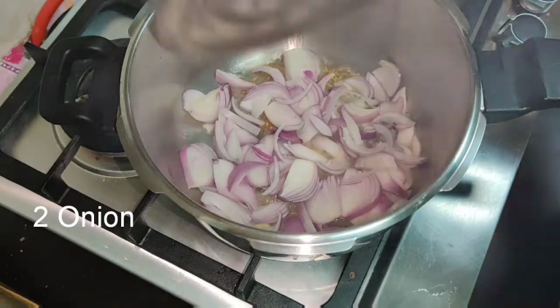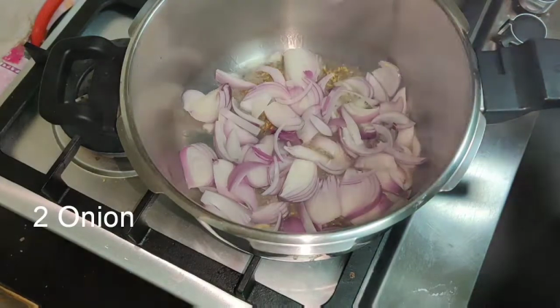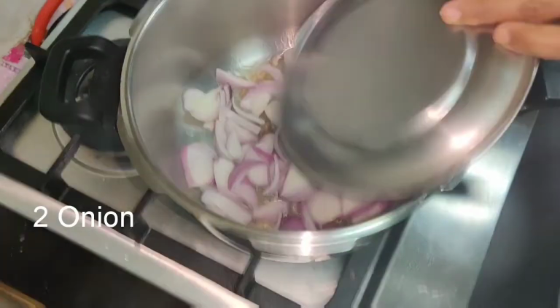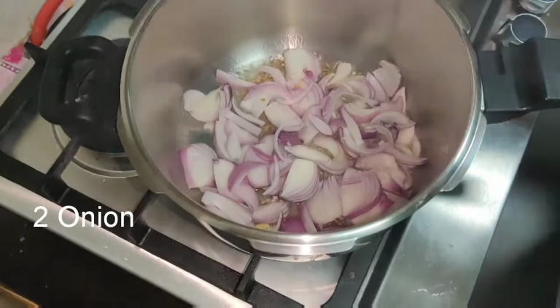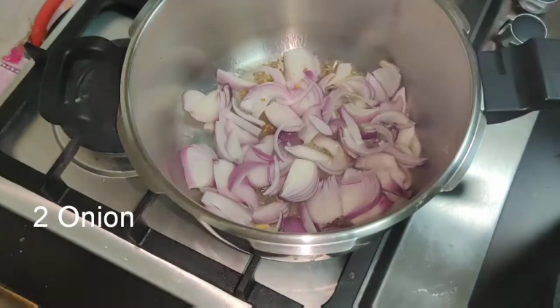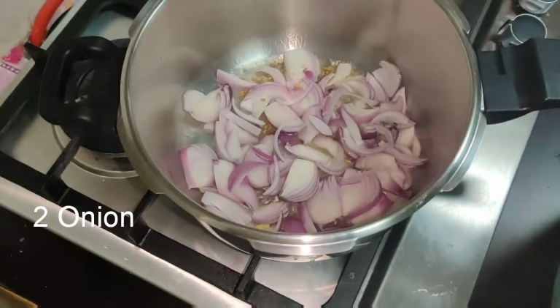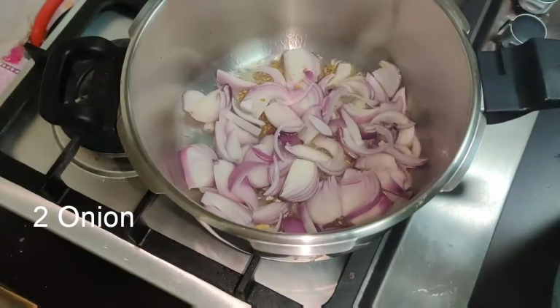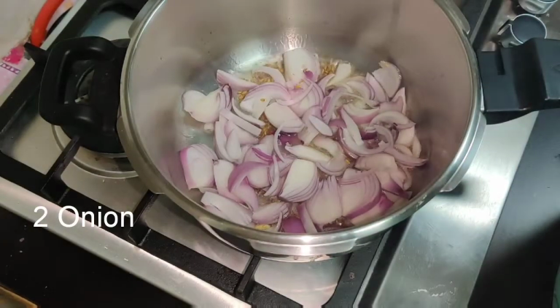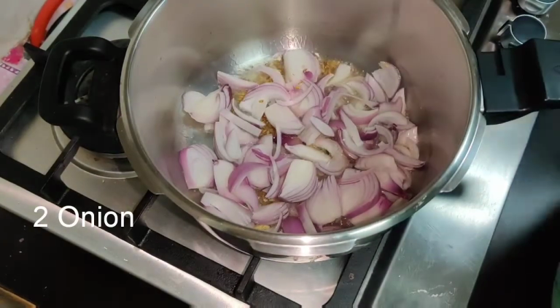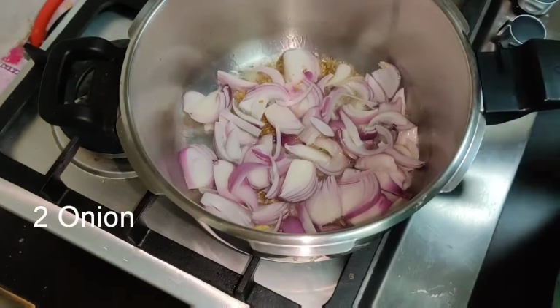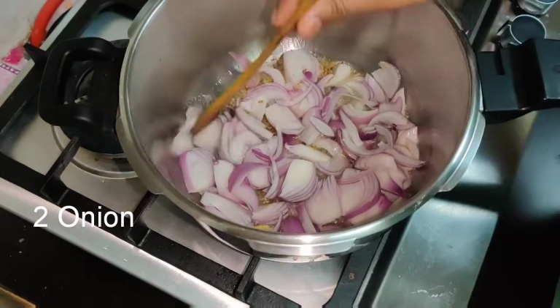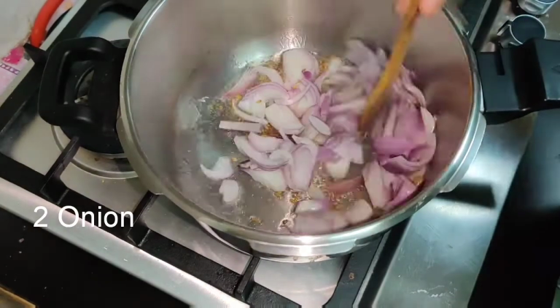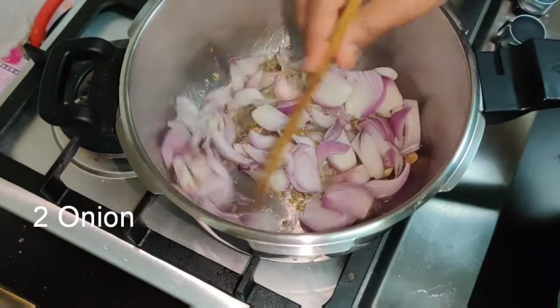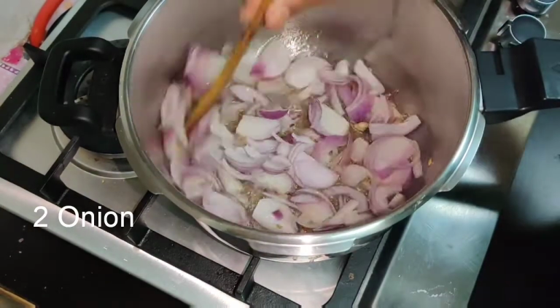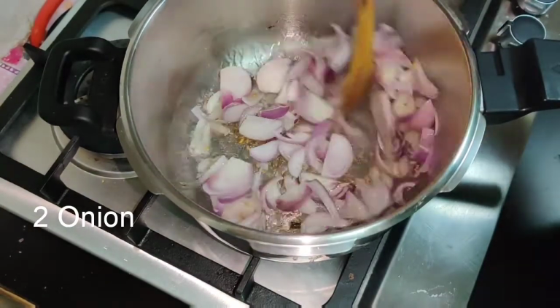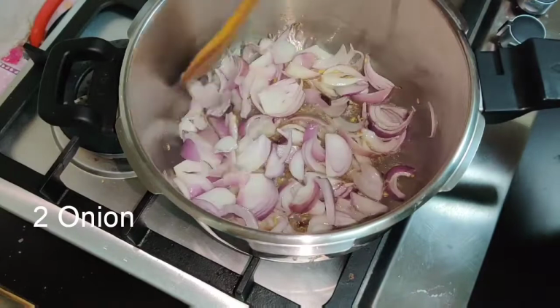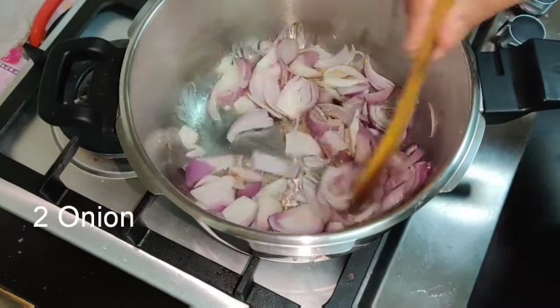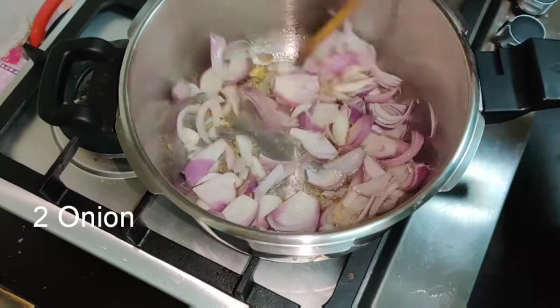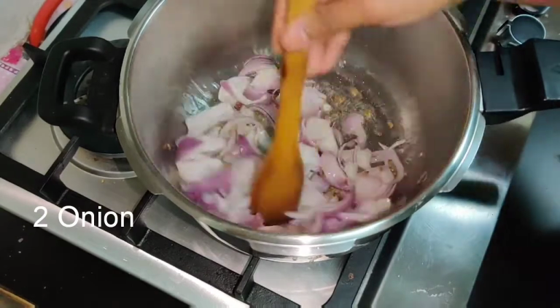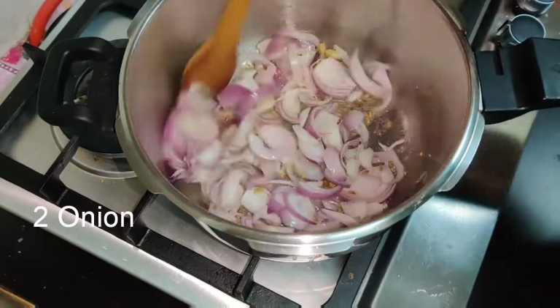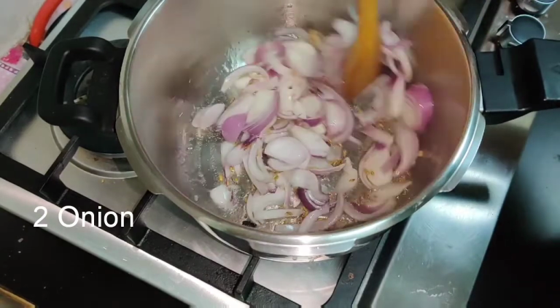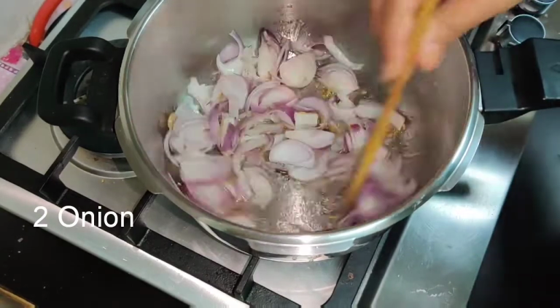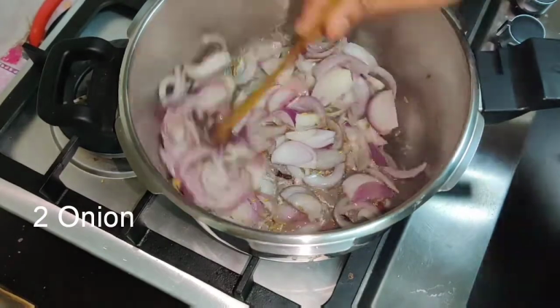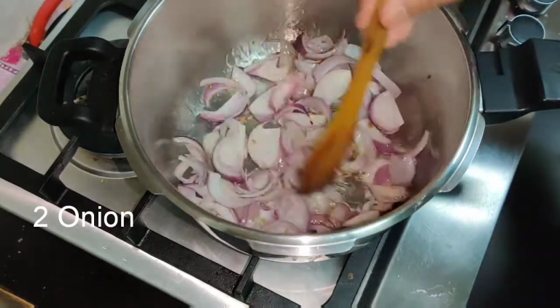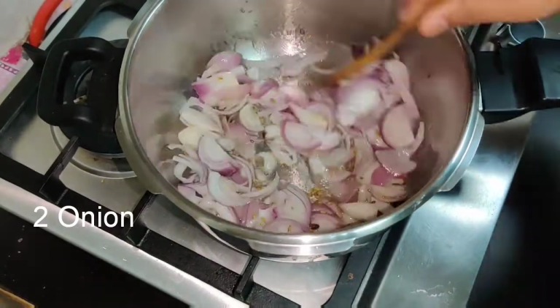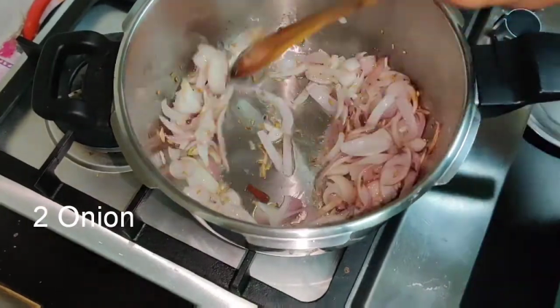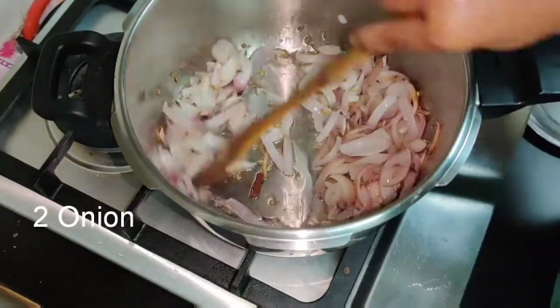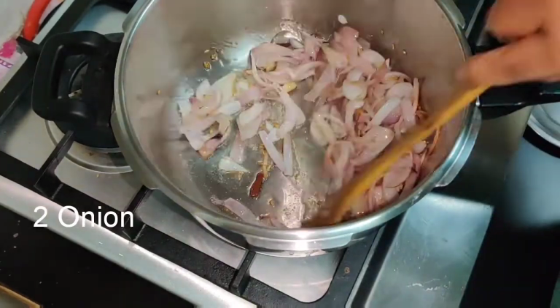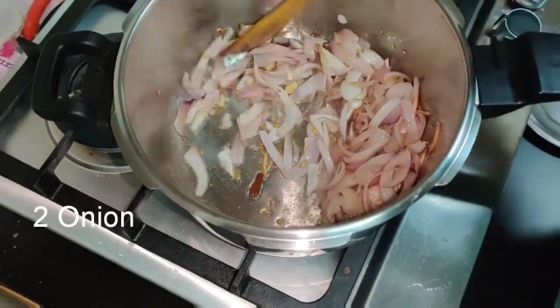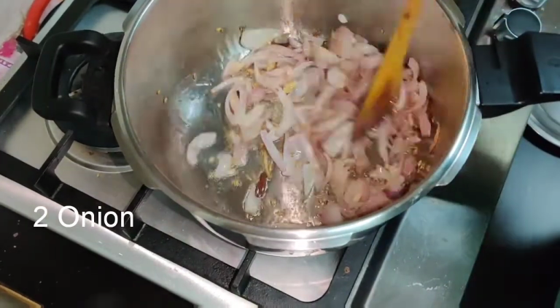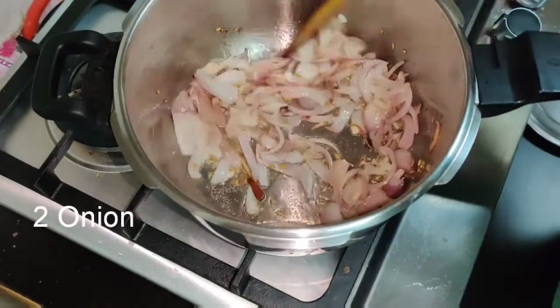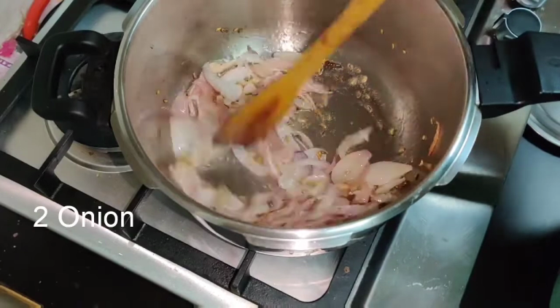Cut it like this. It is nice to put it in the oven. Put it very thick.